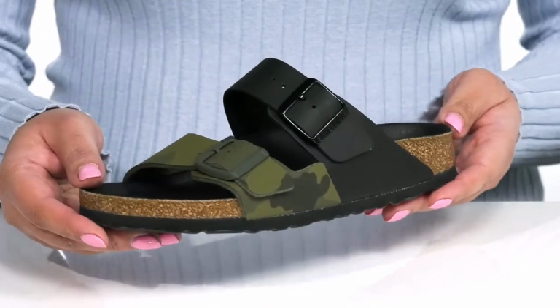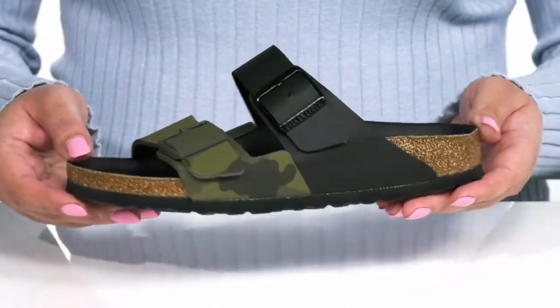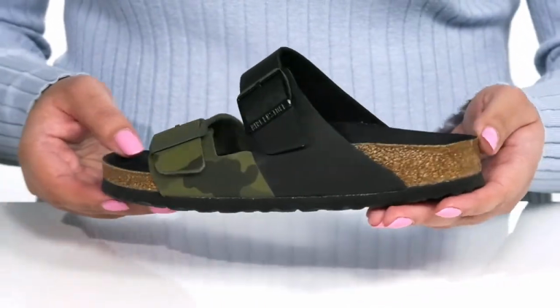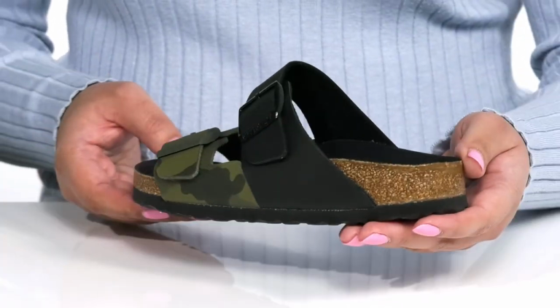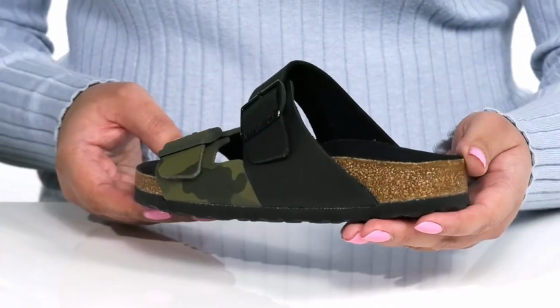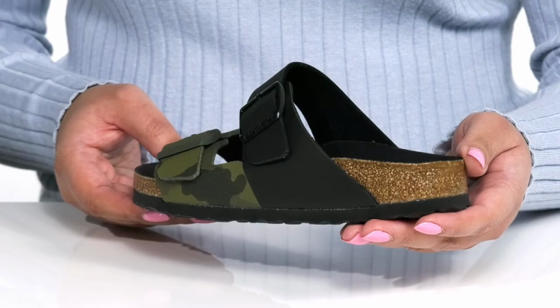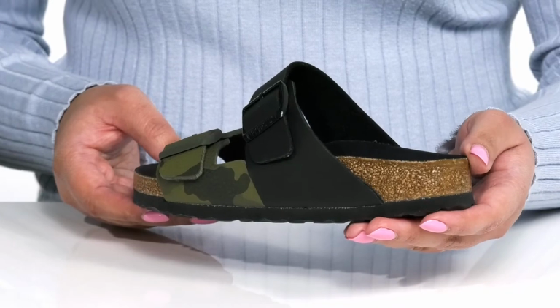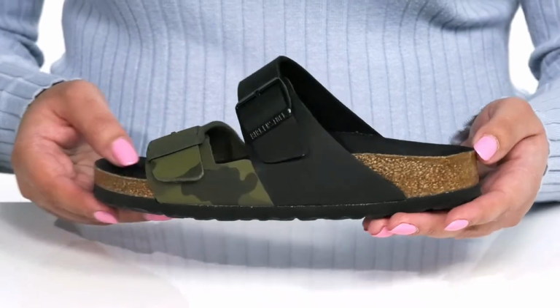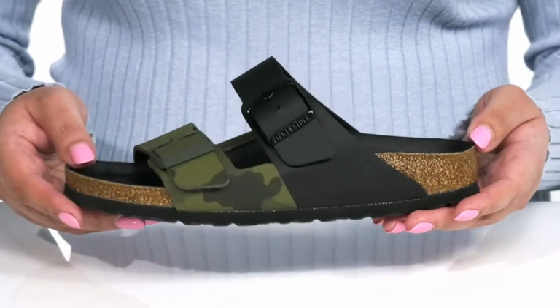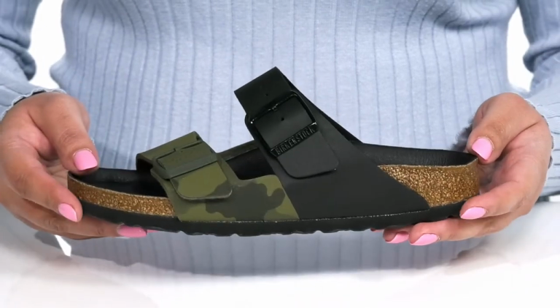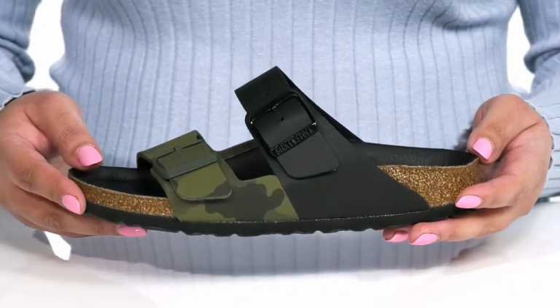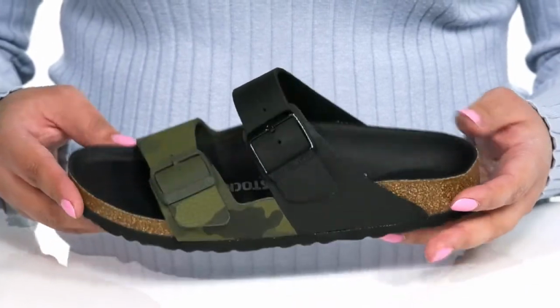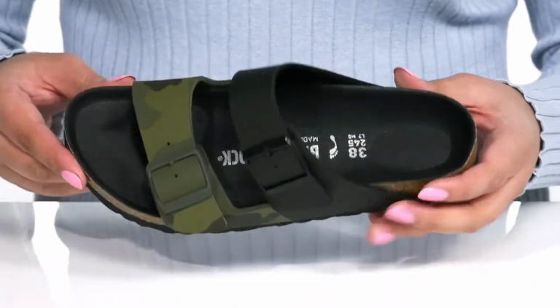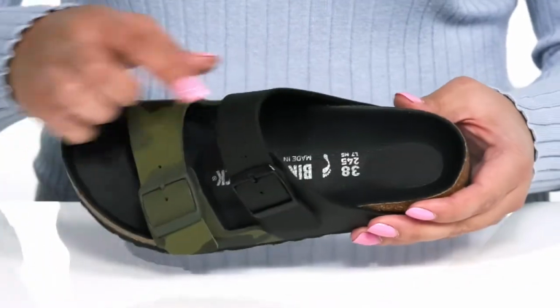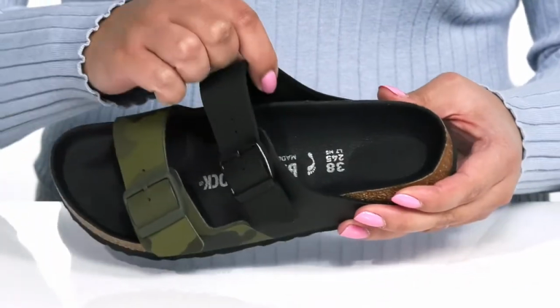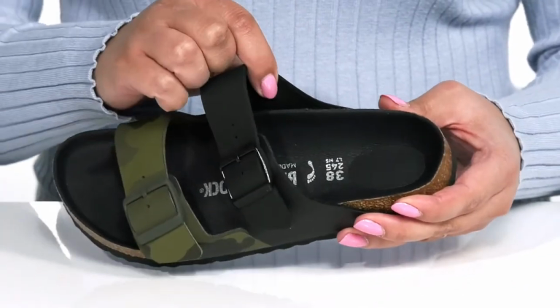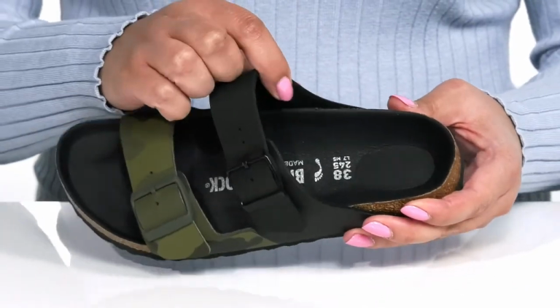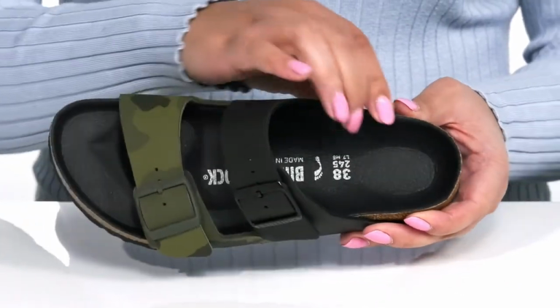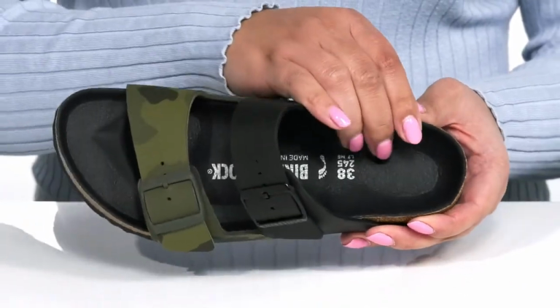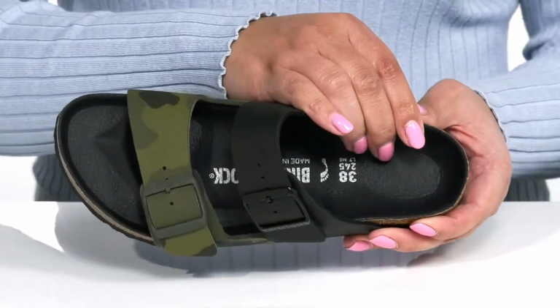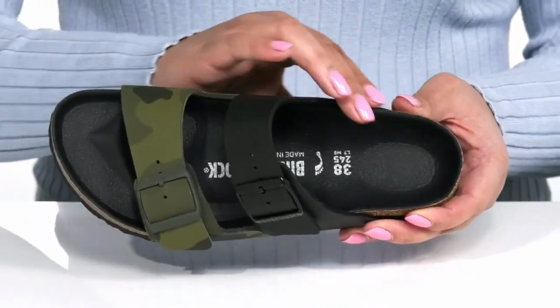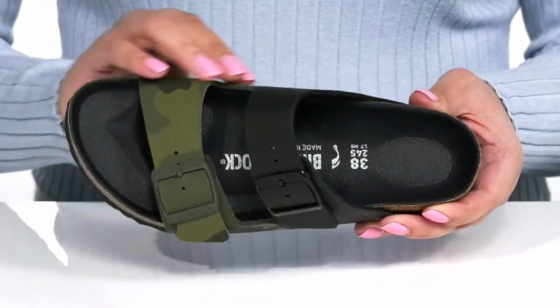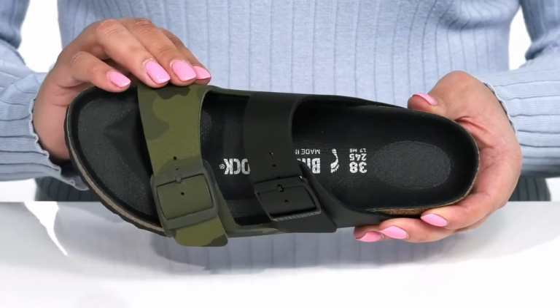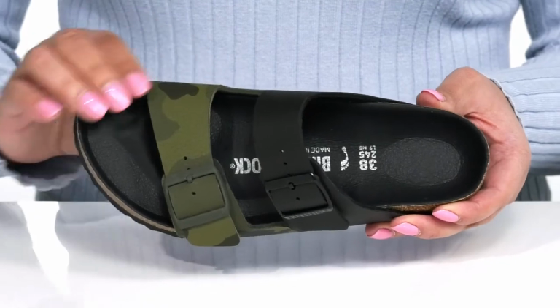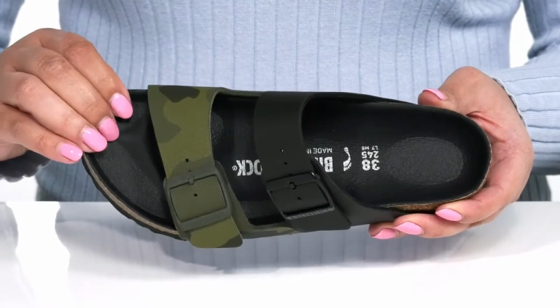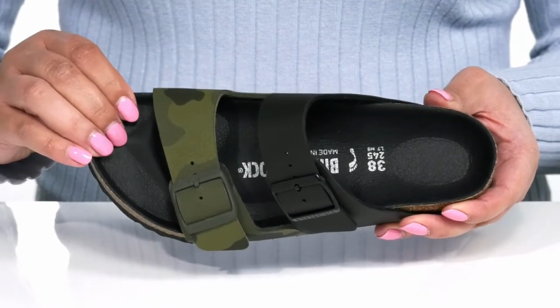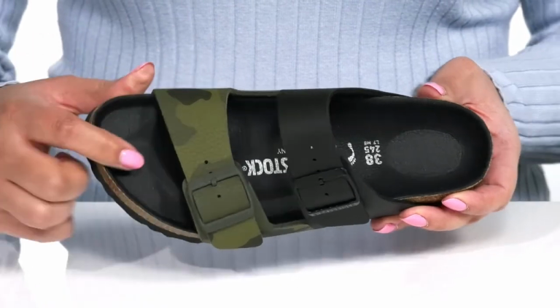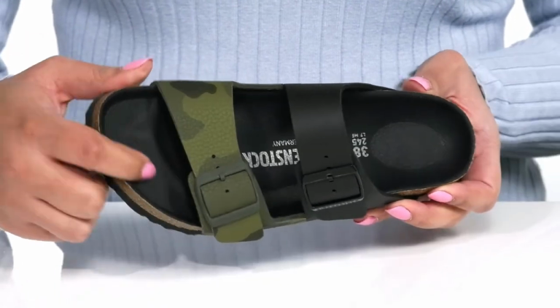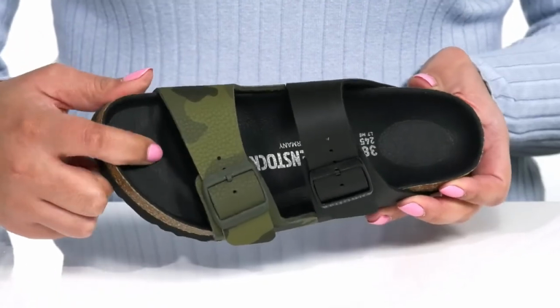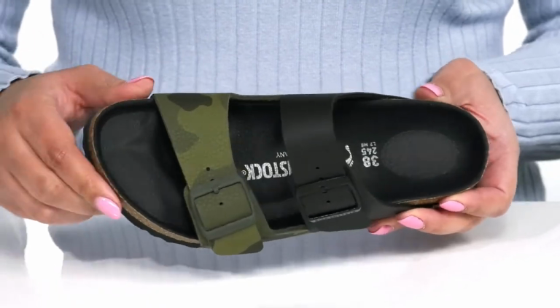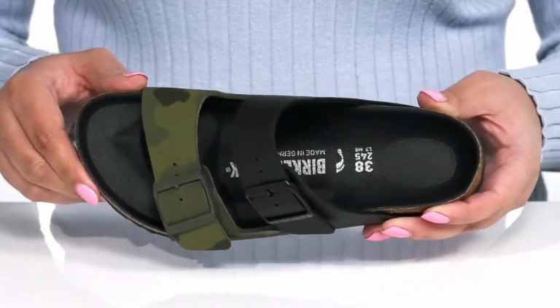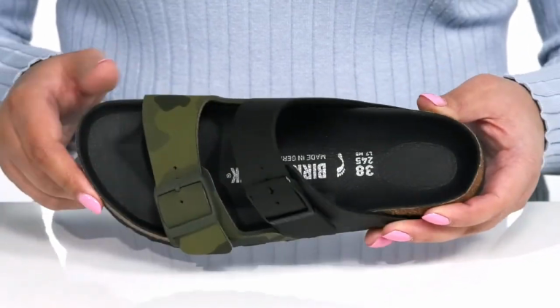I think these will look great with some blue jean shorts and a cute tank top. There is a textile interior with an anatomic cork footbed that is cushioned for comfort with a toe bar for grip.